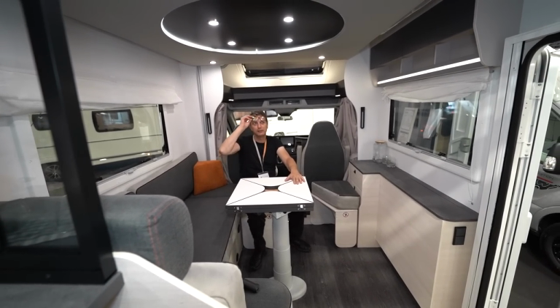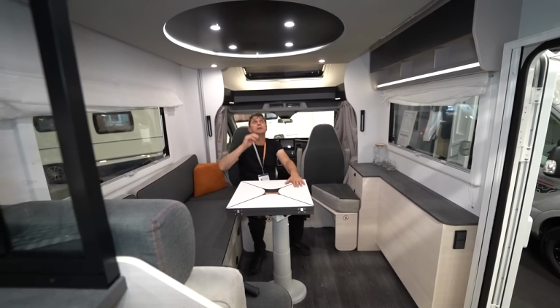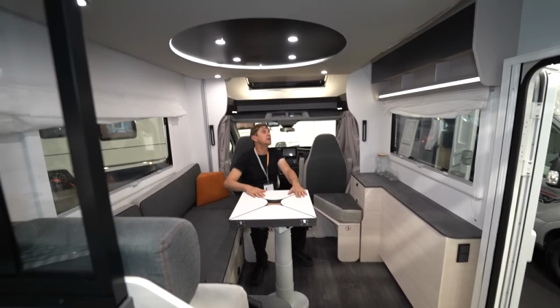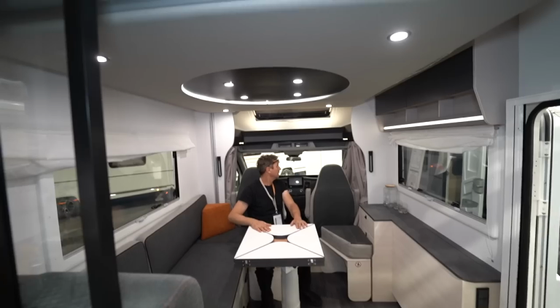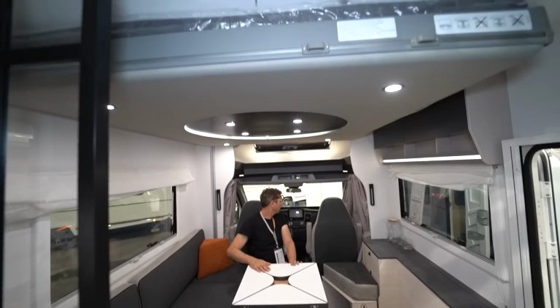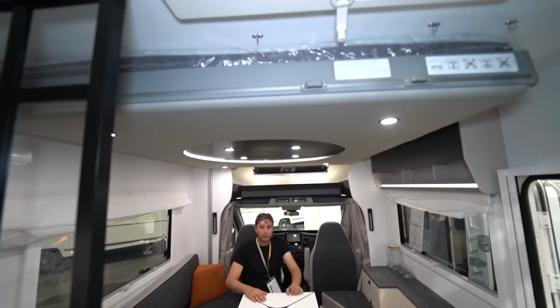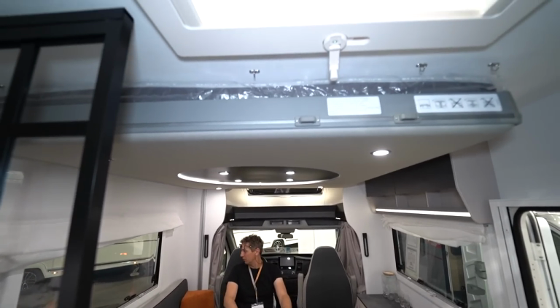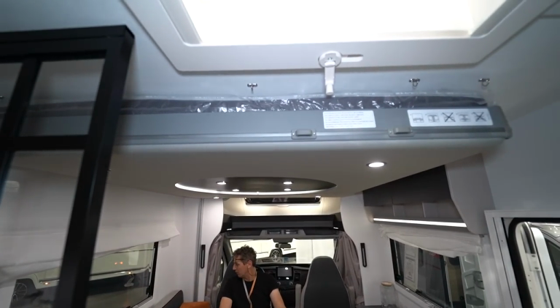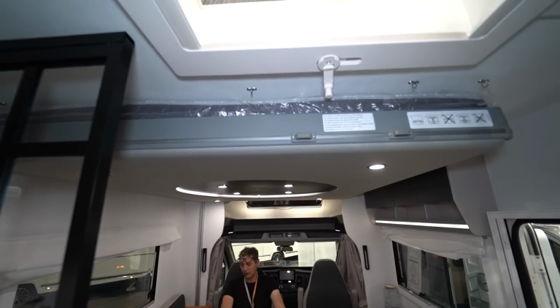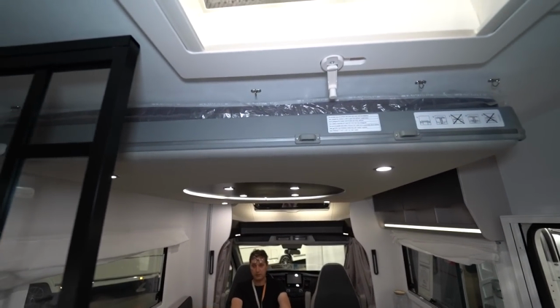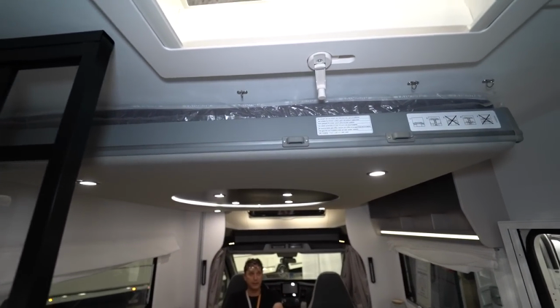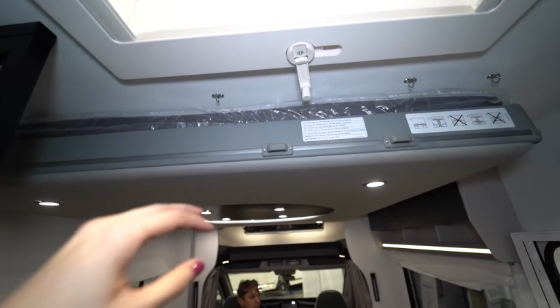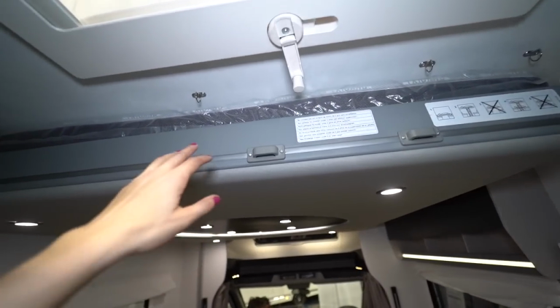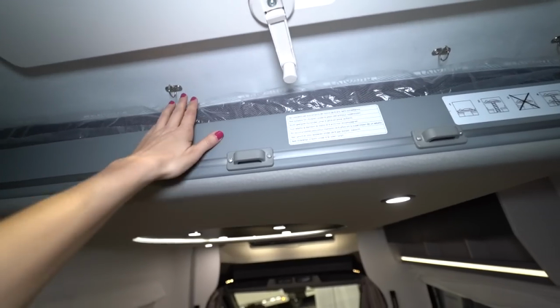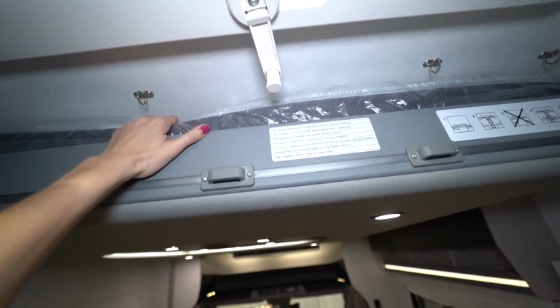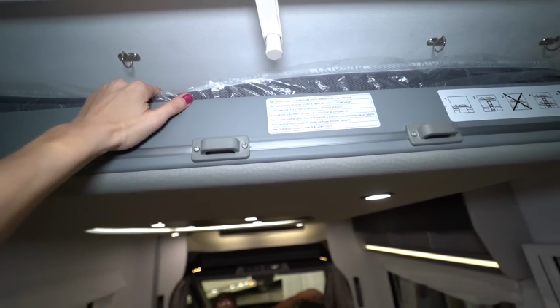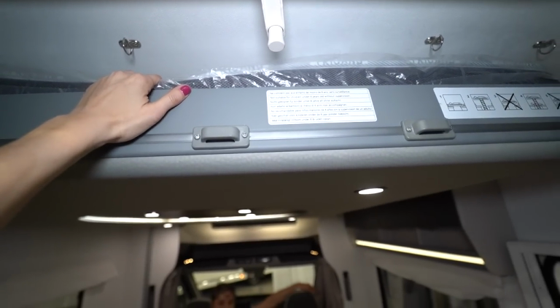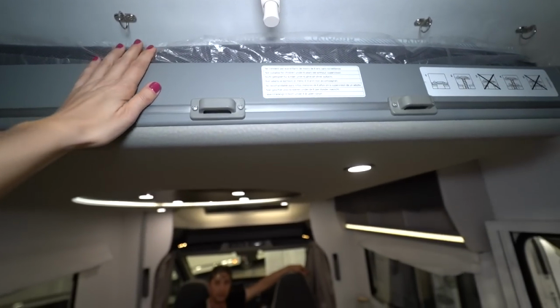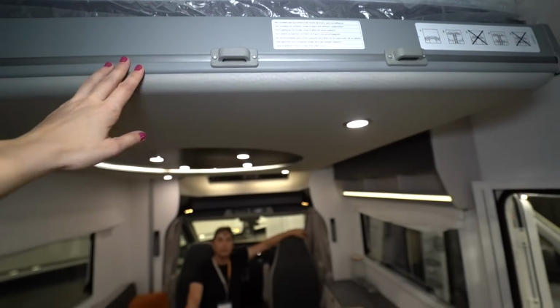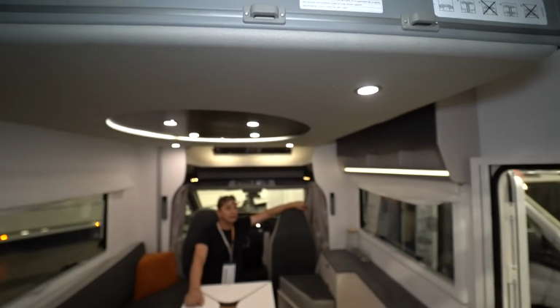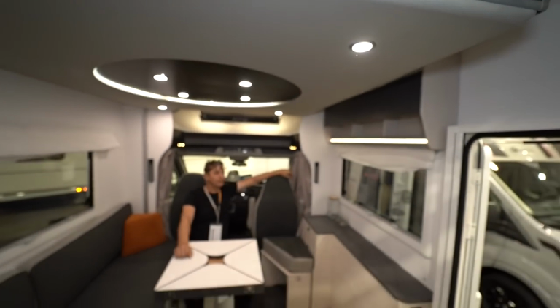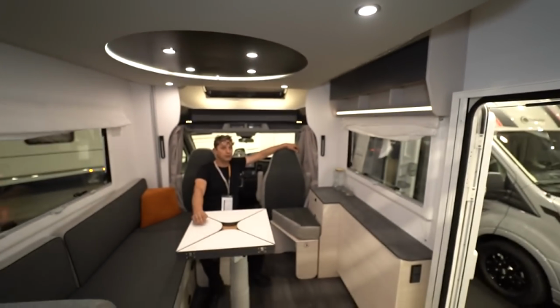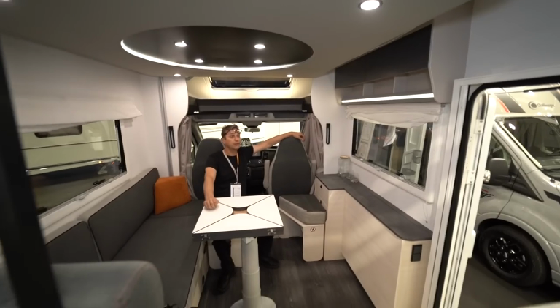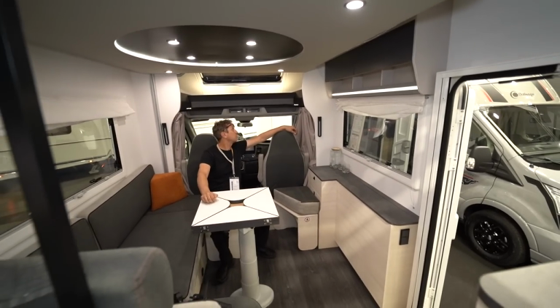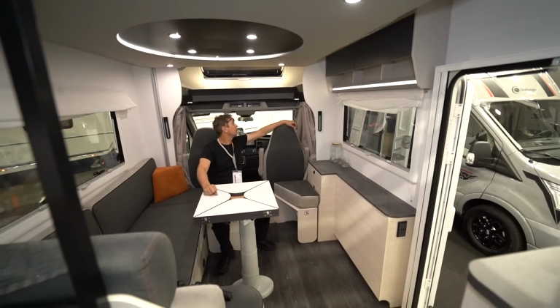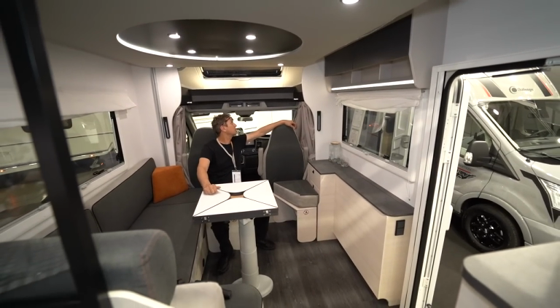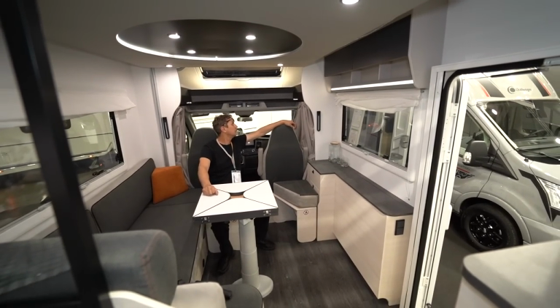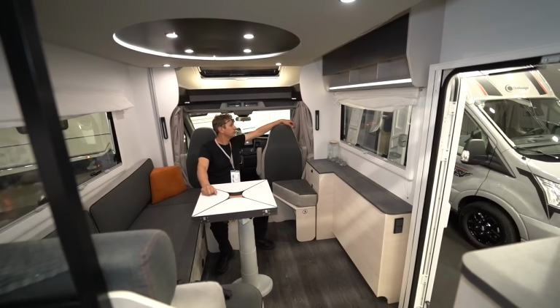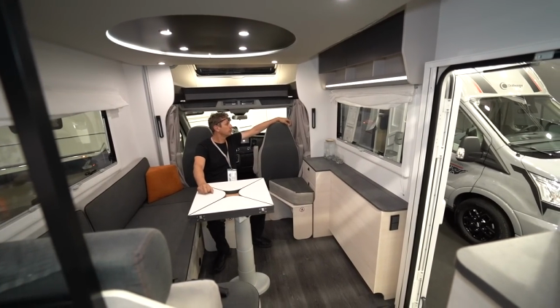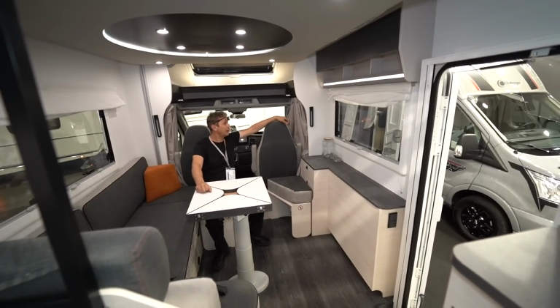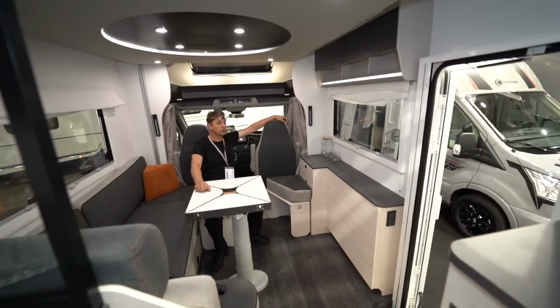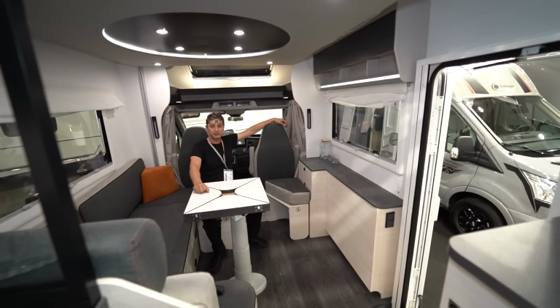This was a bed — I can sit here, it feels very big and spacious. Very spacious, feels good. I feel good here inside.